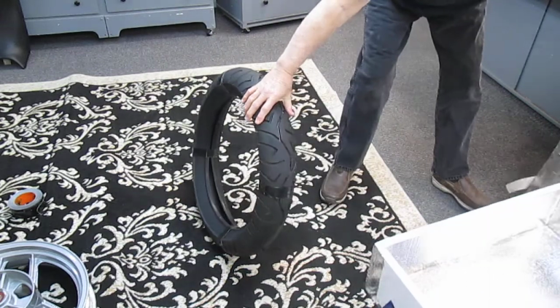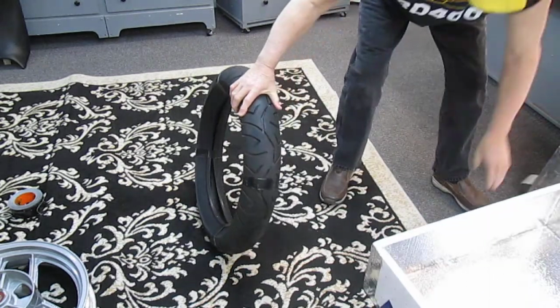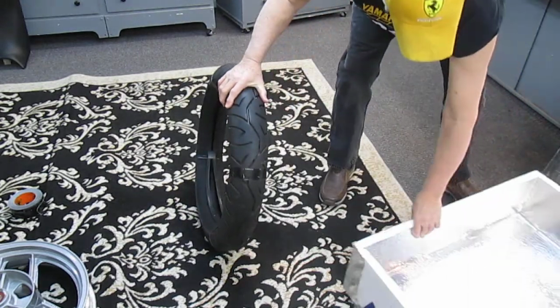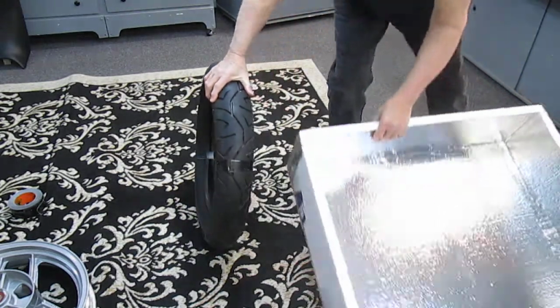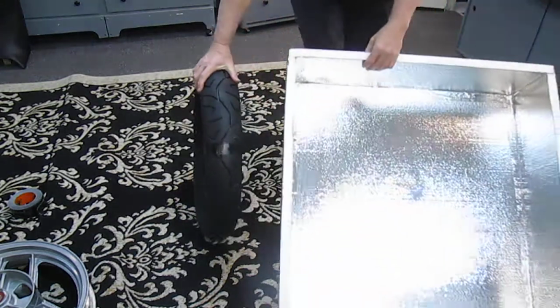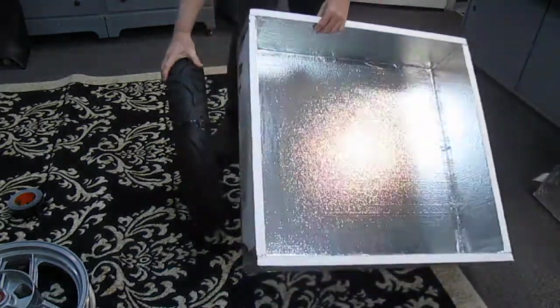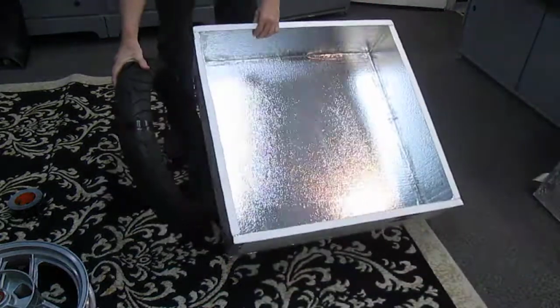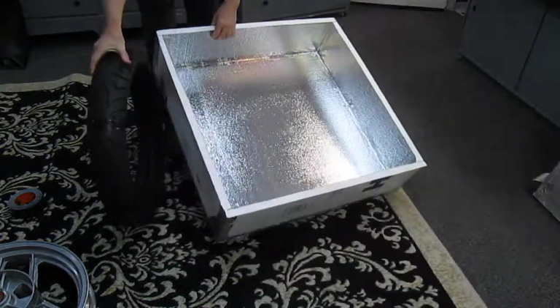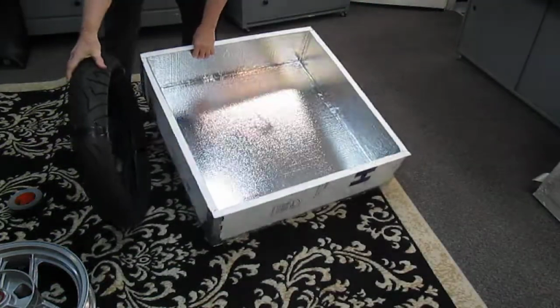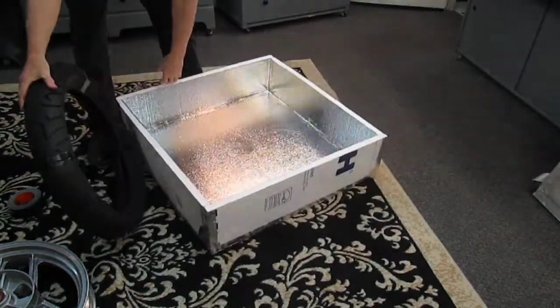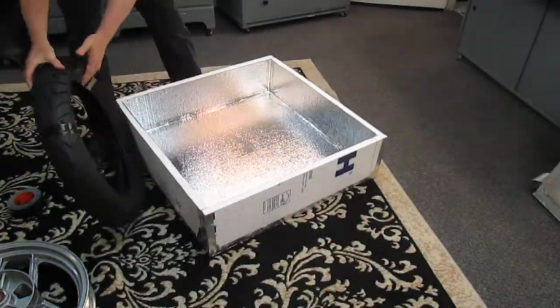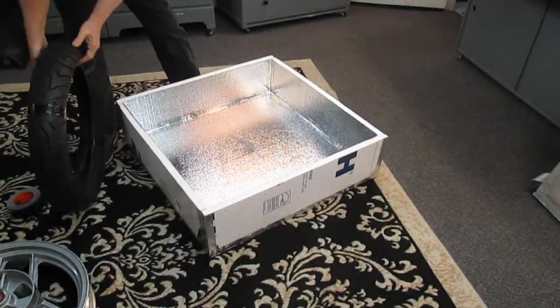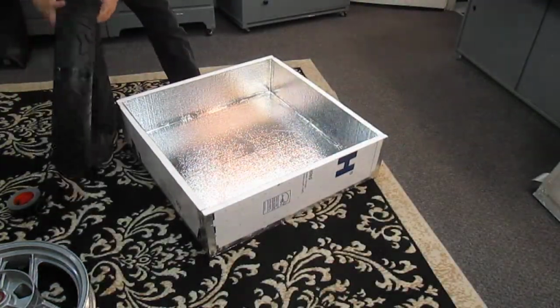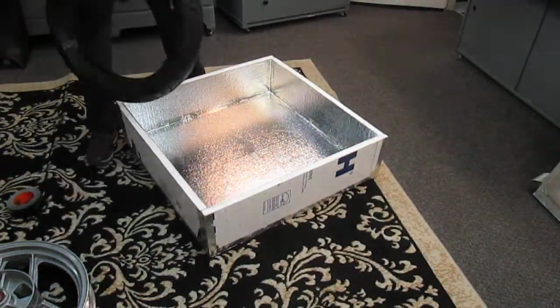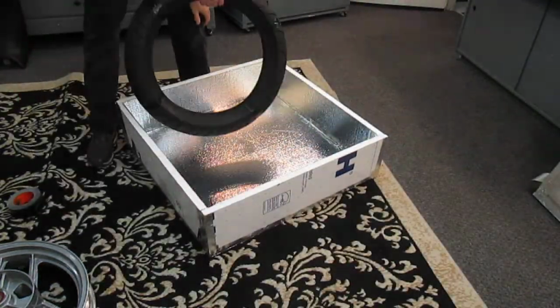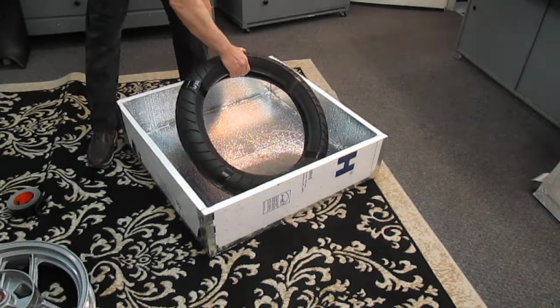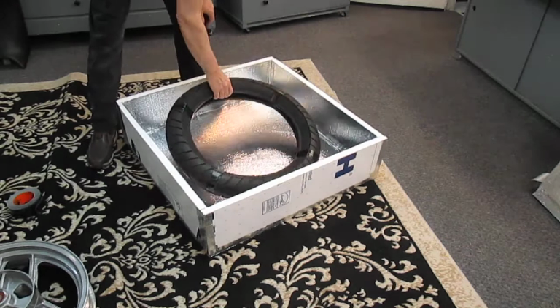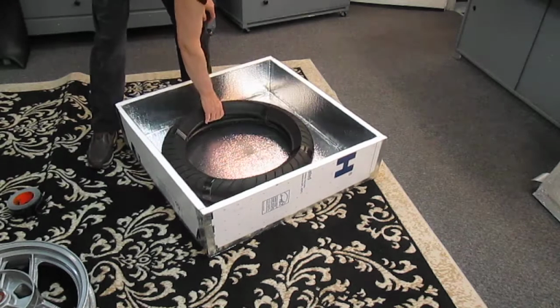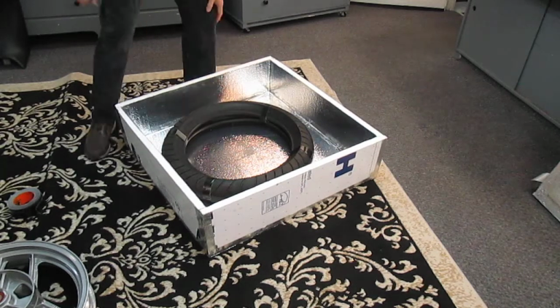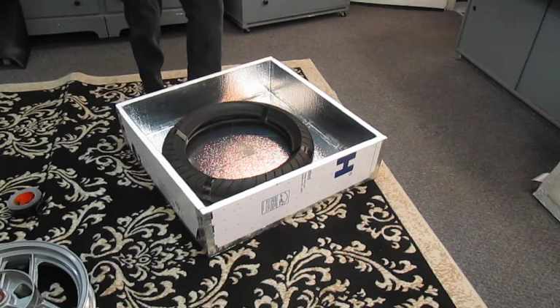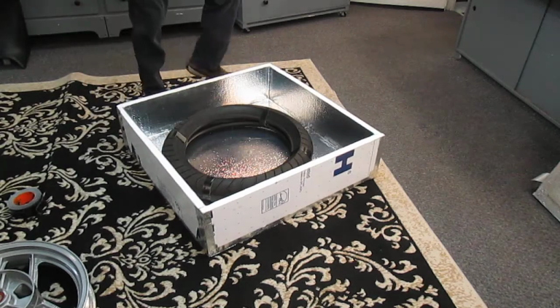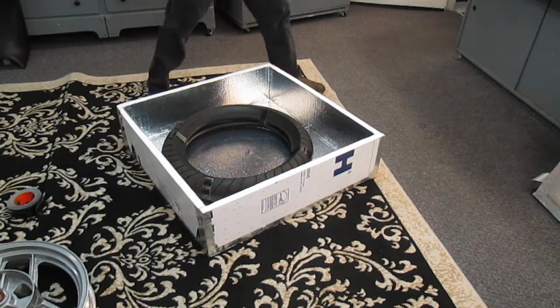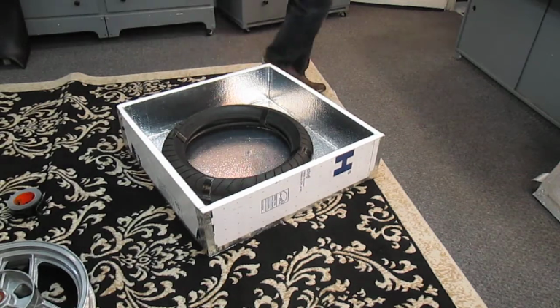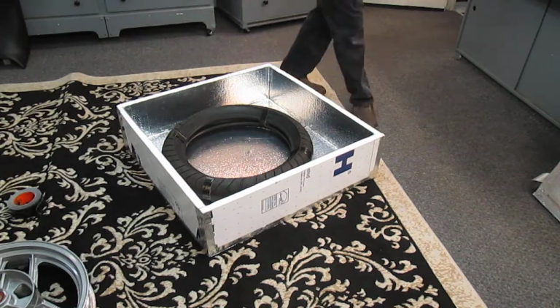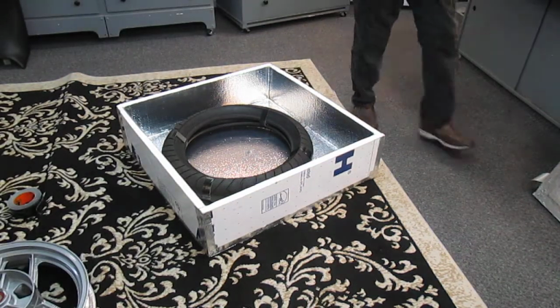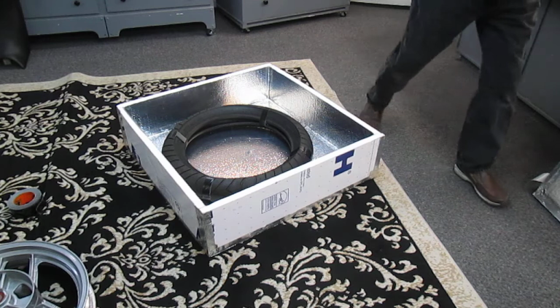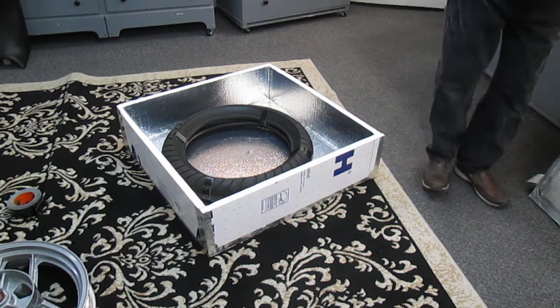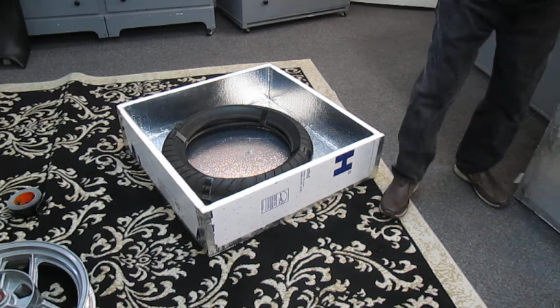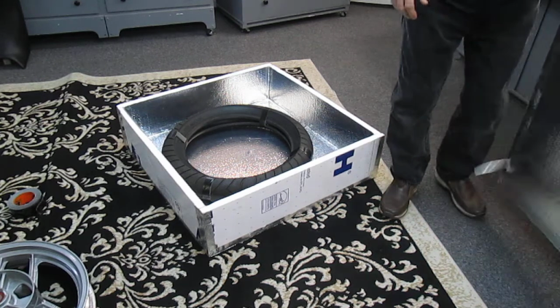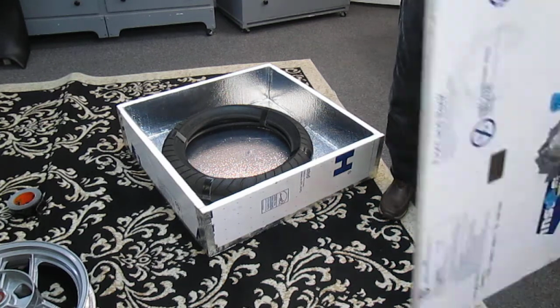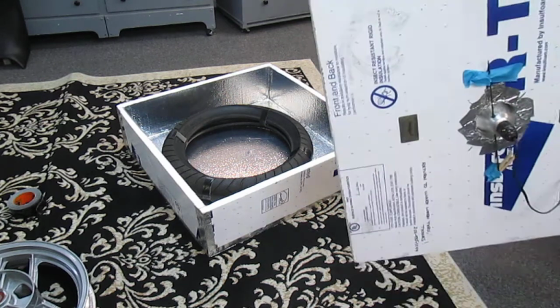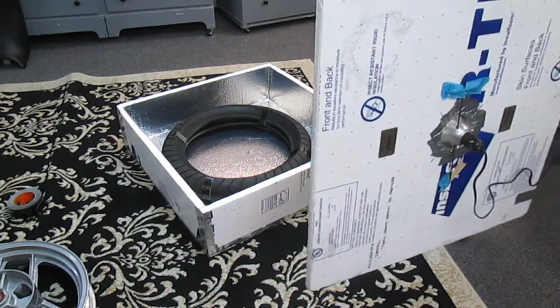I have this box that I made — how to make it is on one of the videos from this channel. Put the tire right in there. The tire is now at 68 degrees; you never want to mount a tire that's frozen as you put unnecessary strain on it.